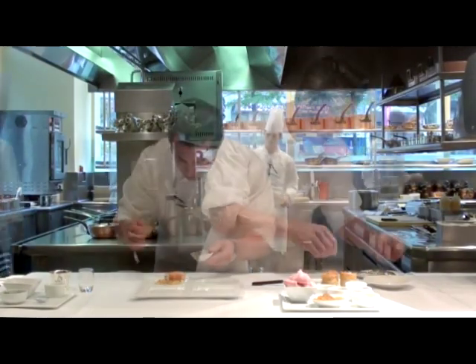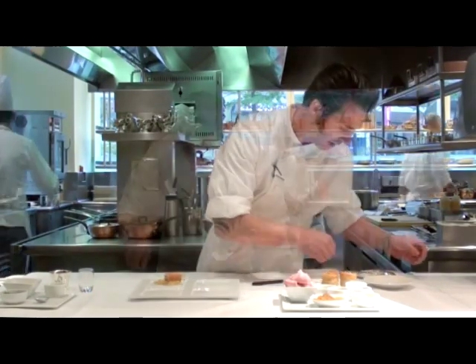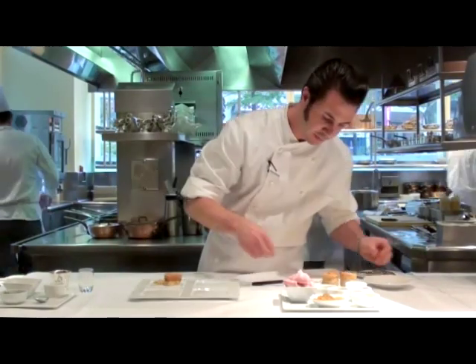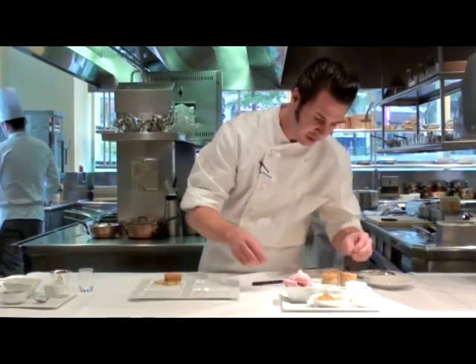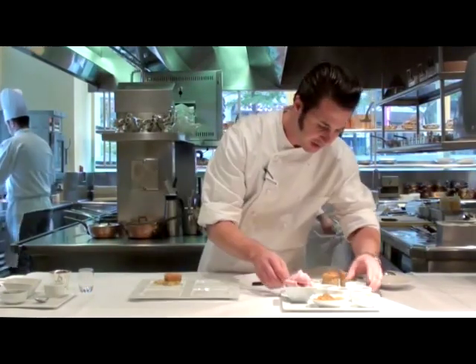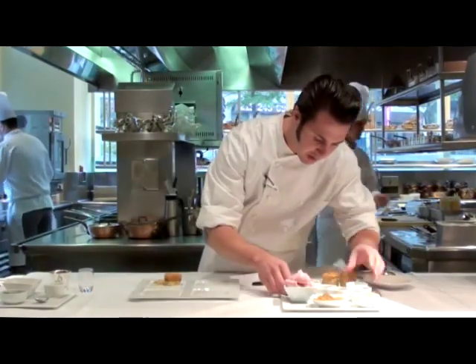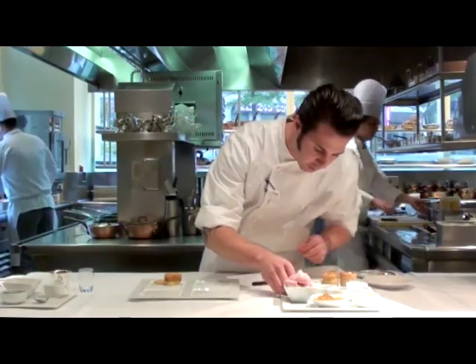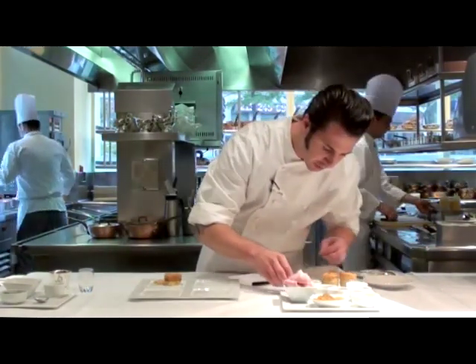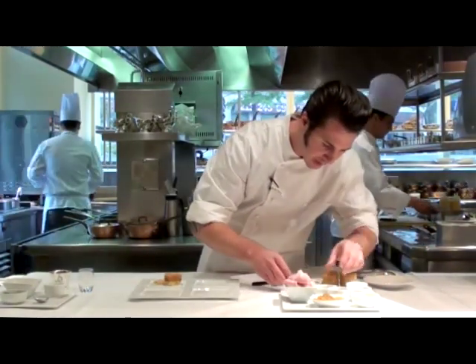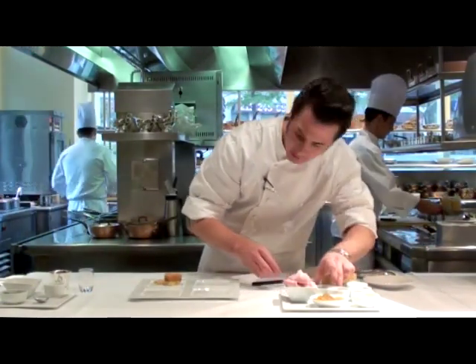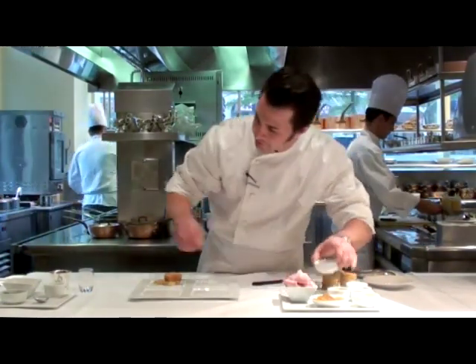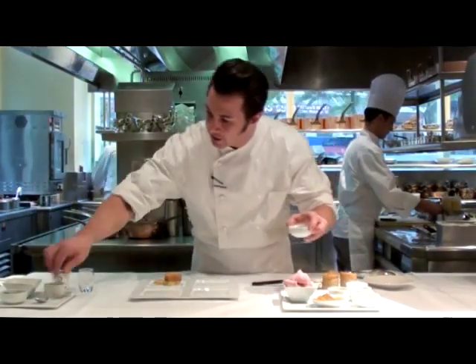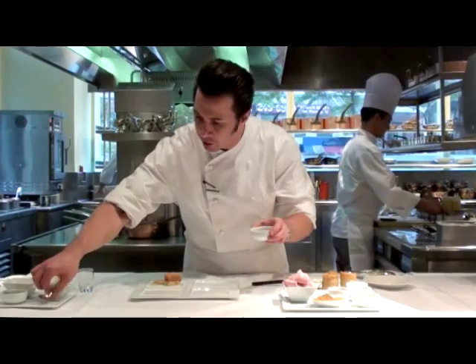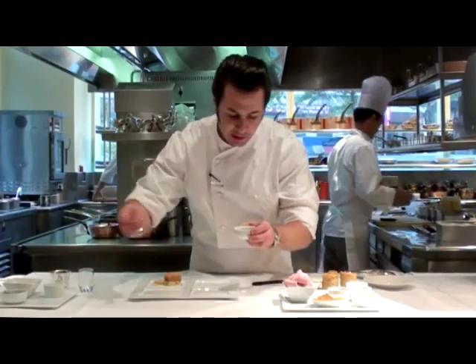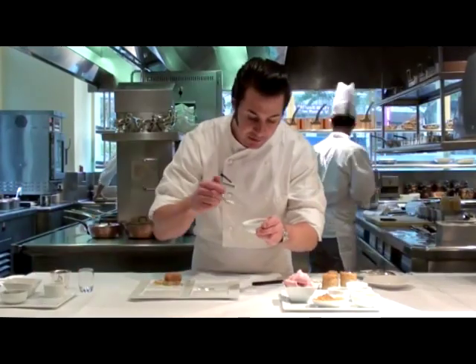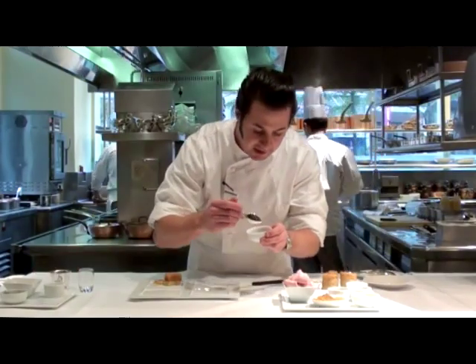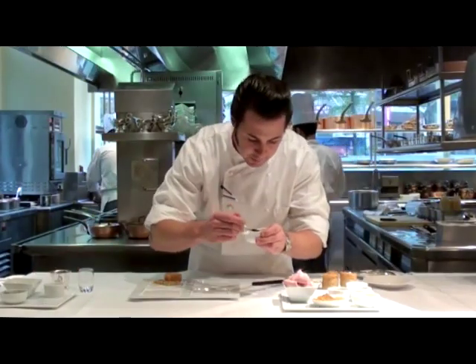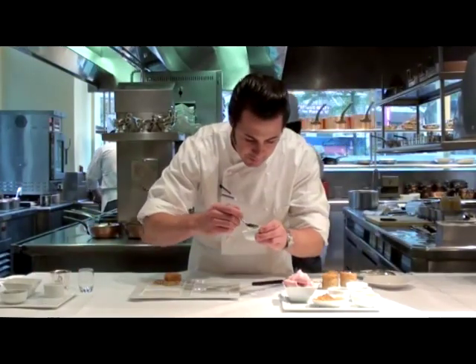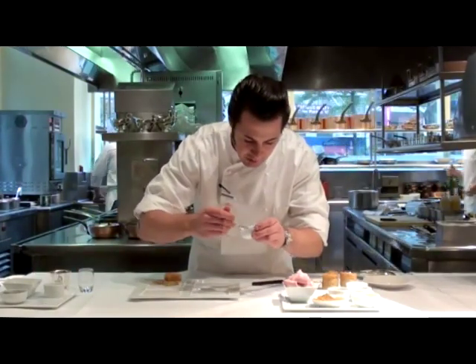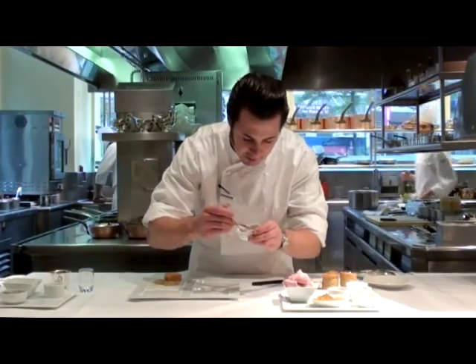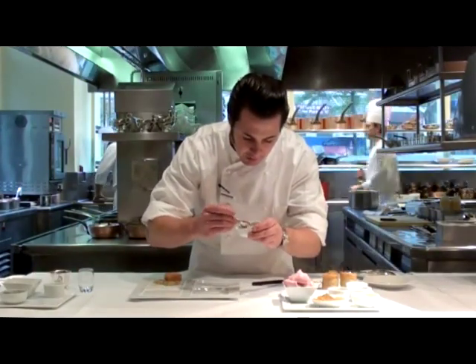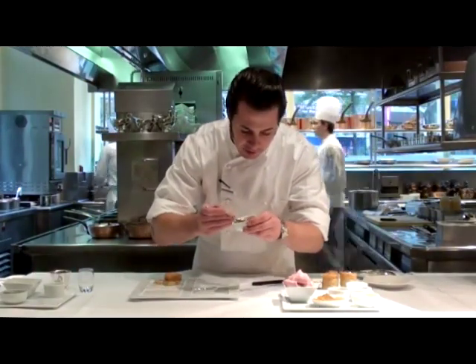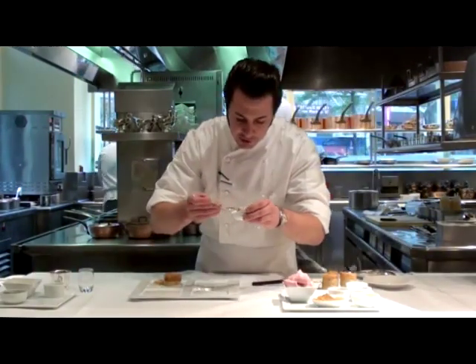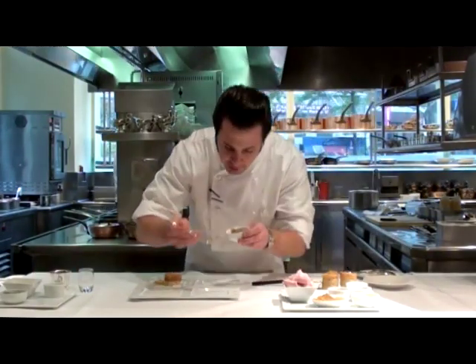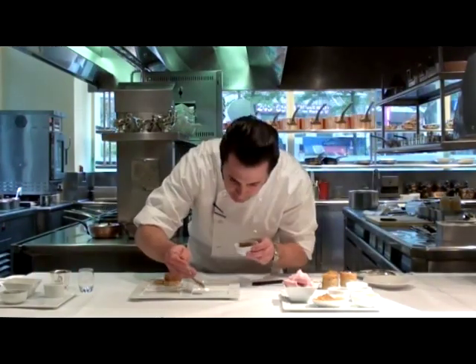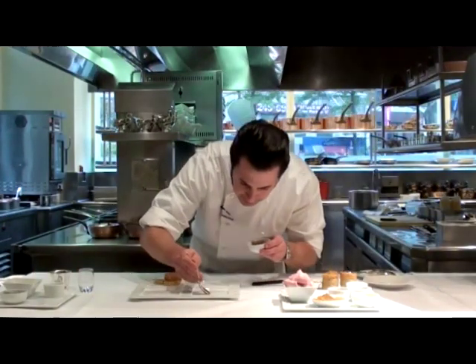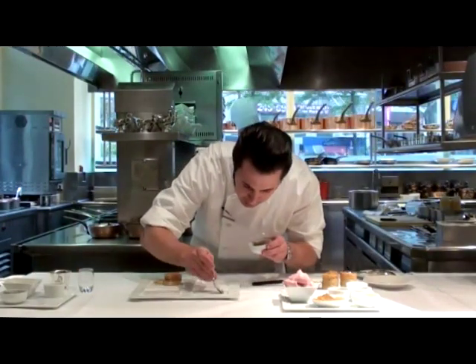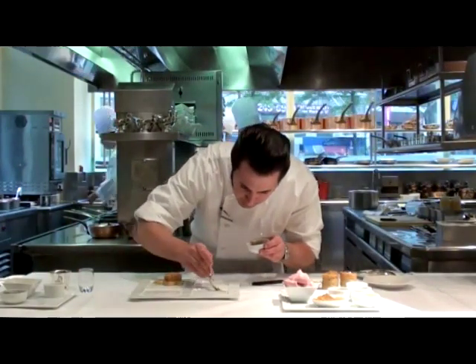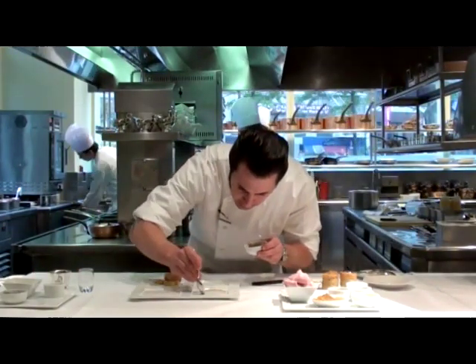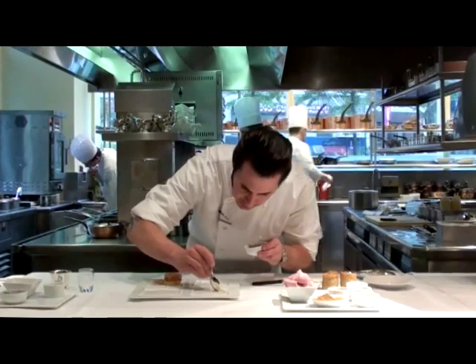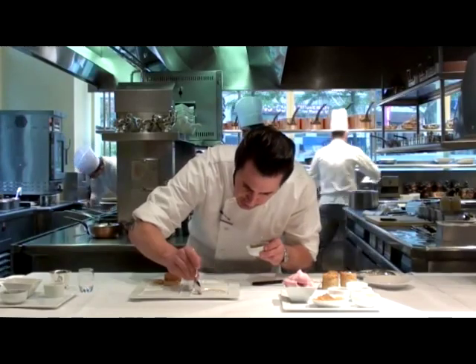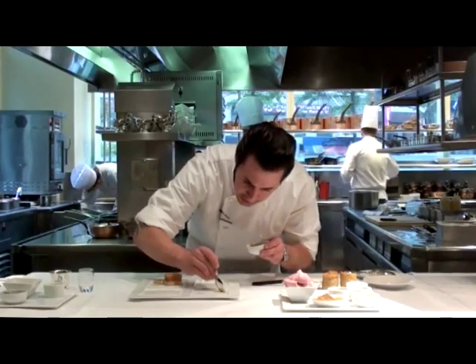The second component is a sauce made from dates. I just cooked the dates with a little bit of syrup, vanilla, and just a little bit on the plate.